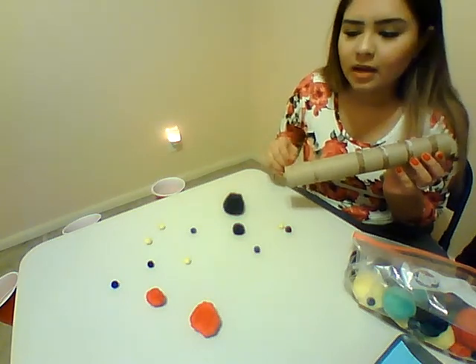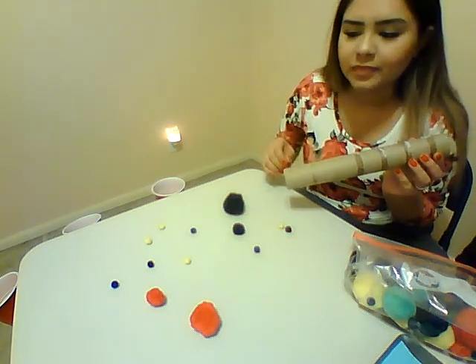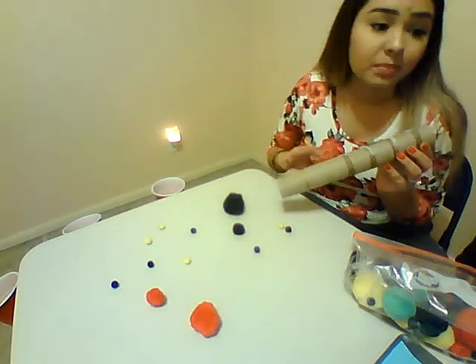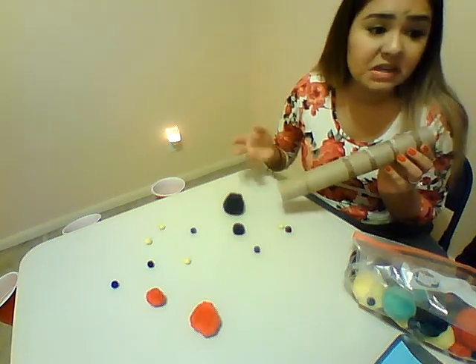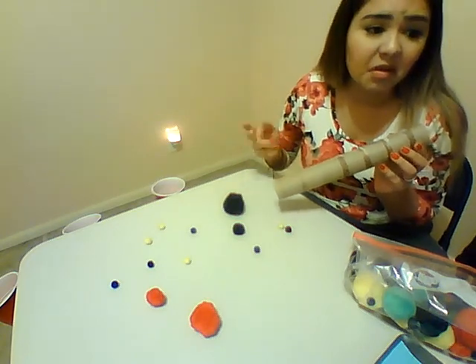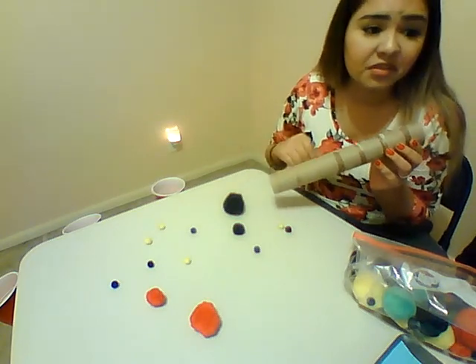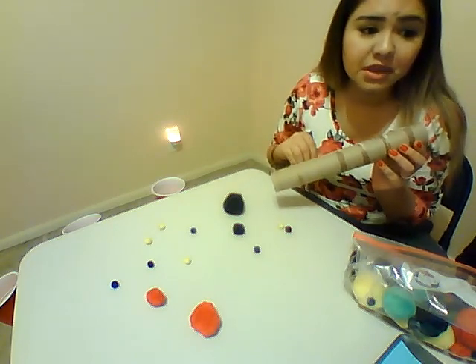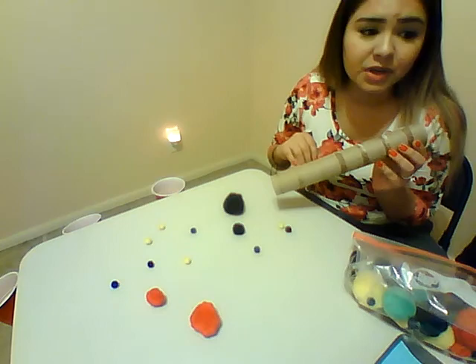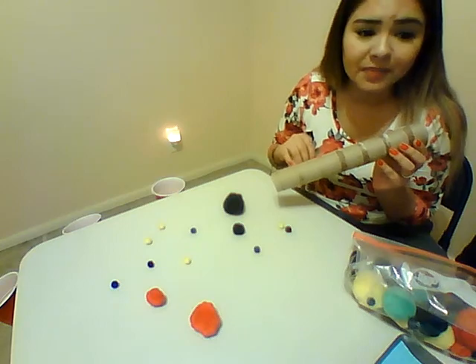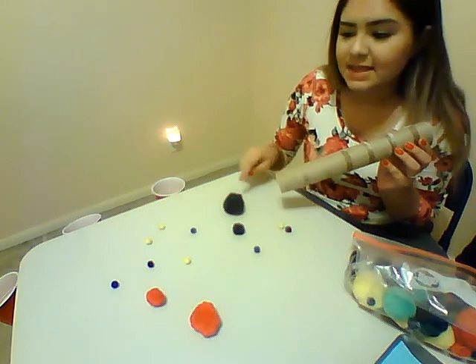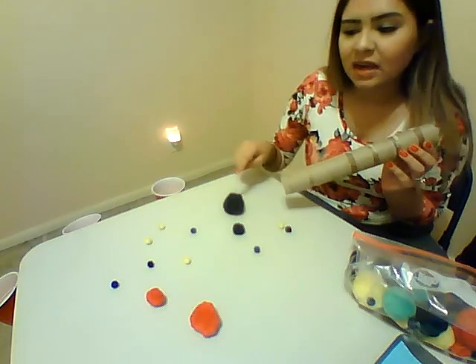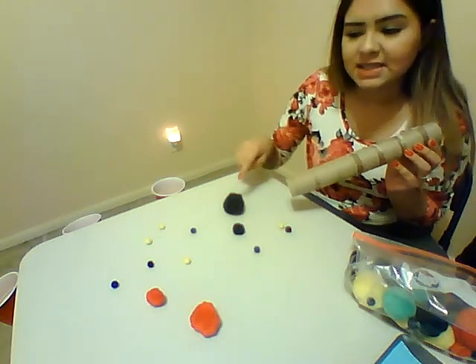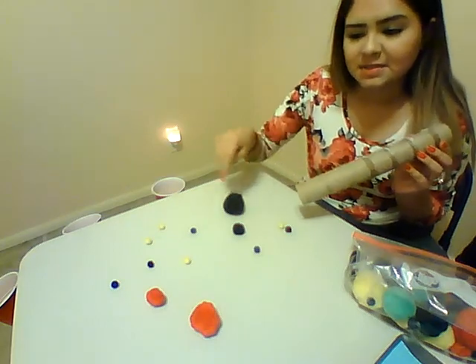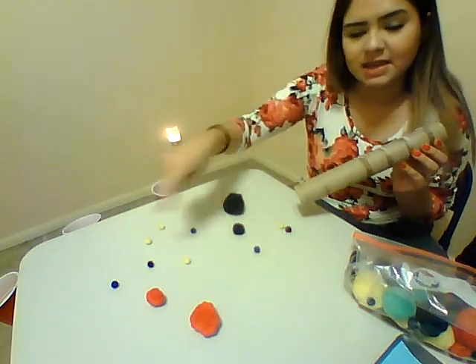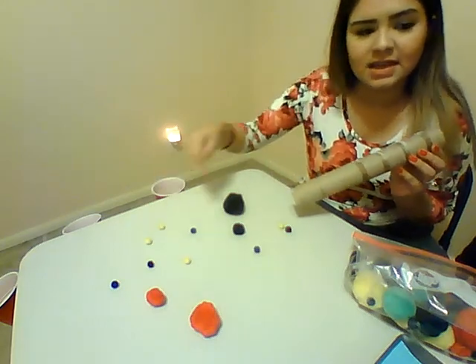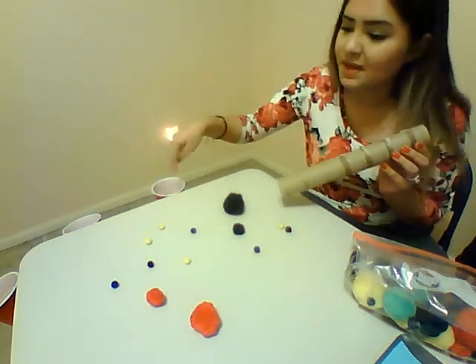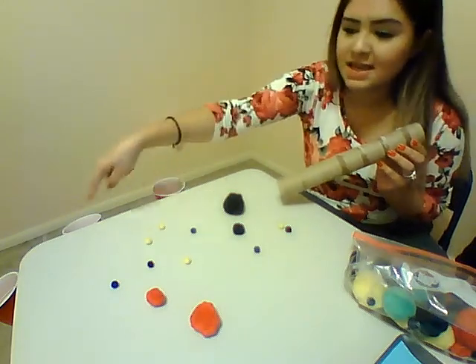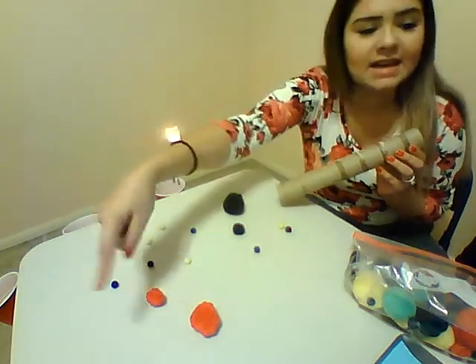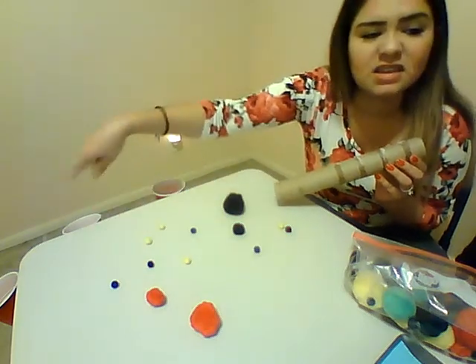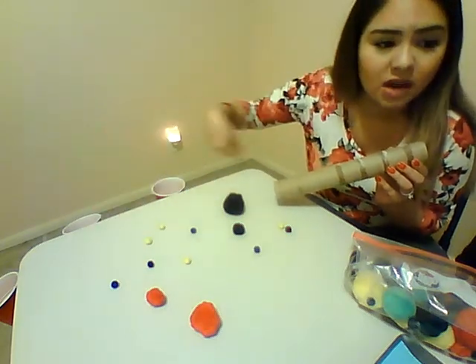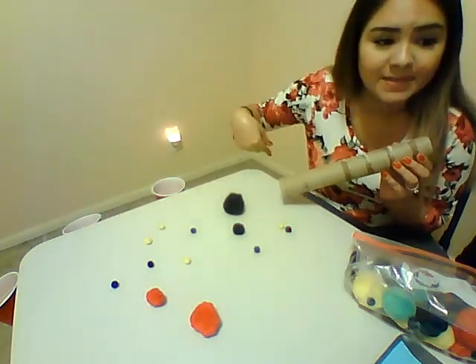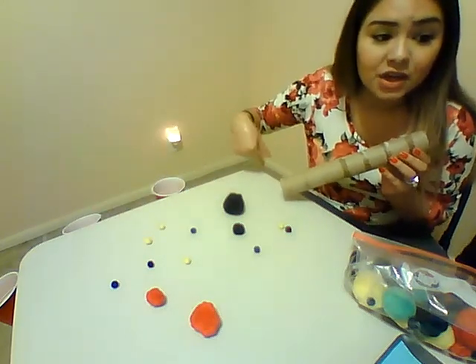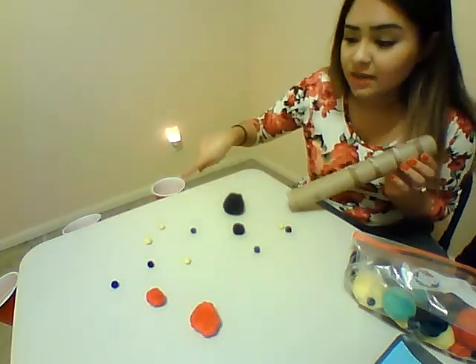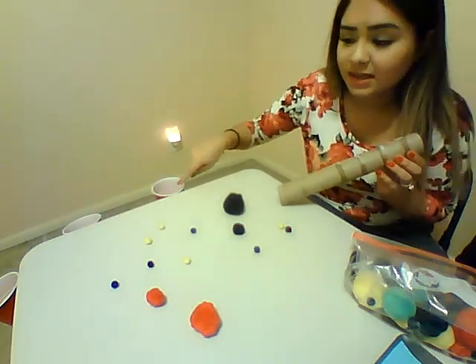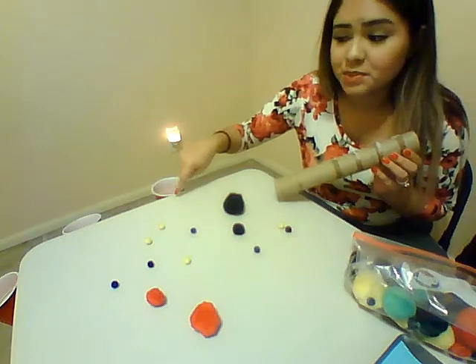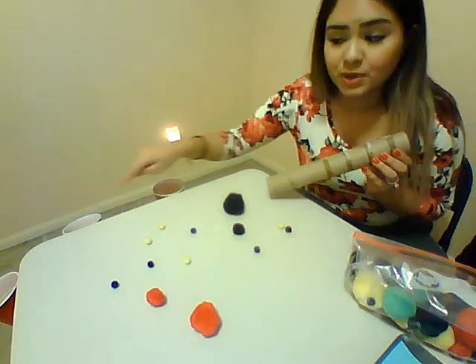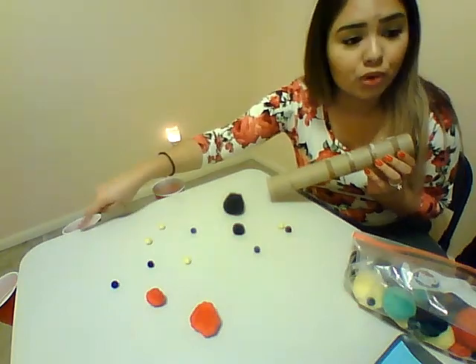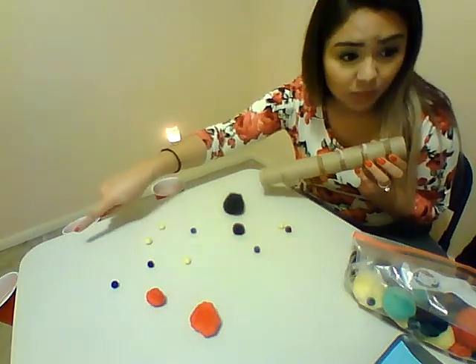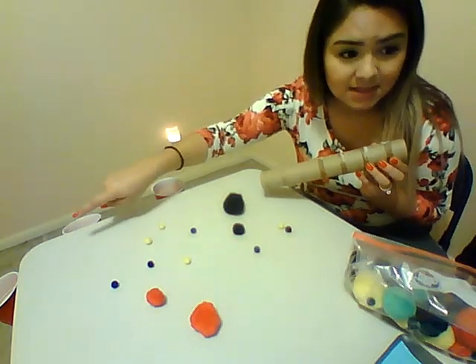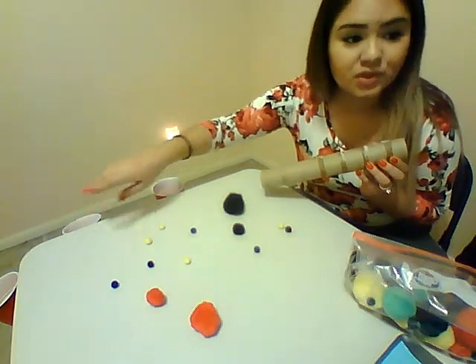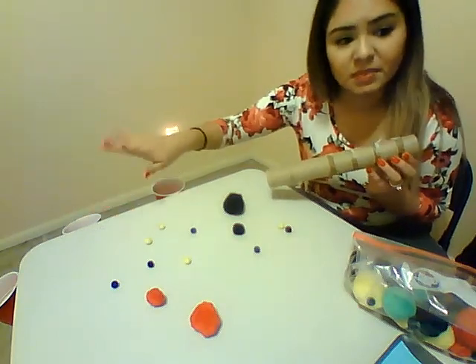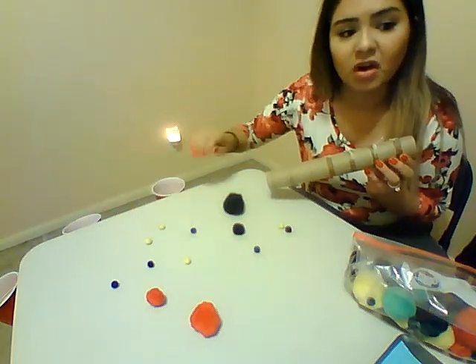Your parents, all of your family can join in. See how long it takes them to get as many pom-poms as they can into the different cups. You can even make the cups worth more points, so it may be harder.